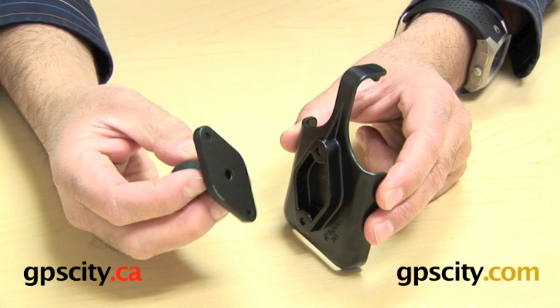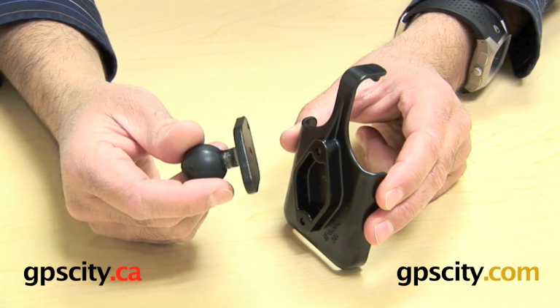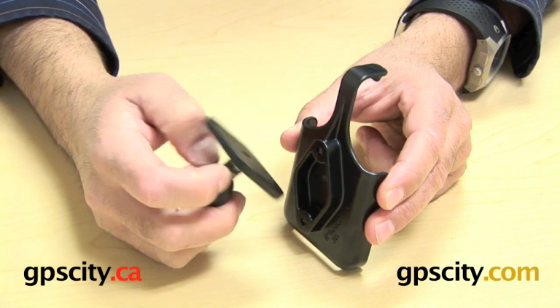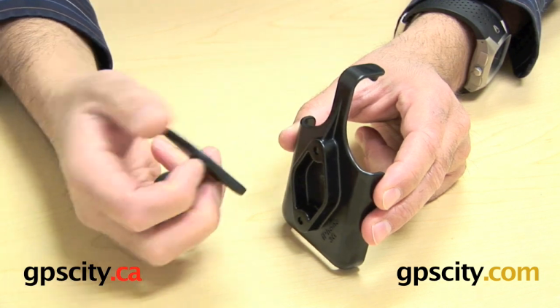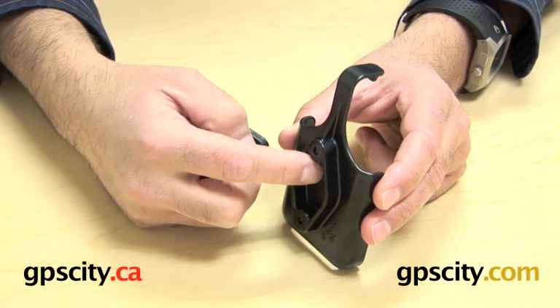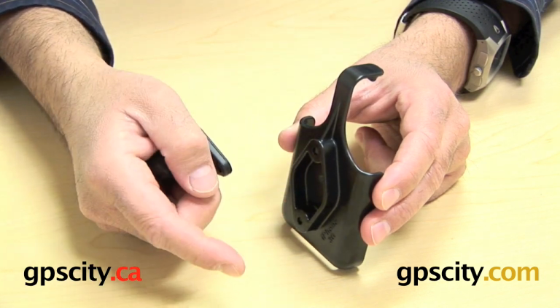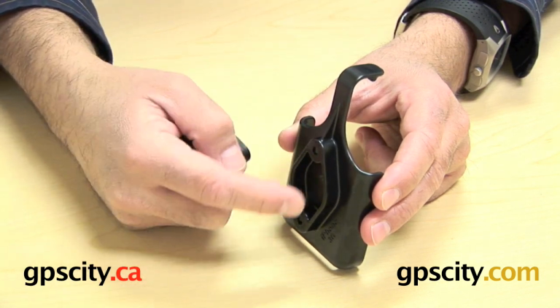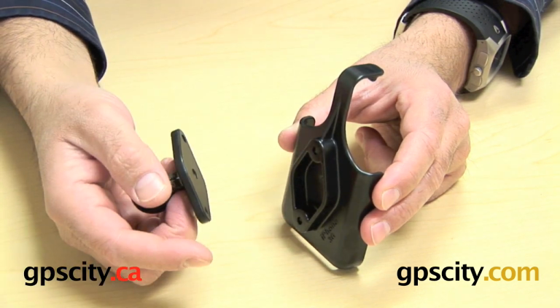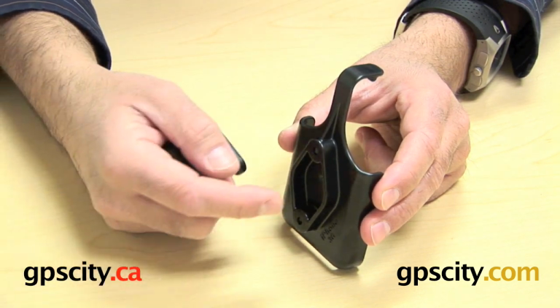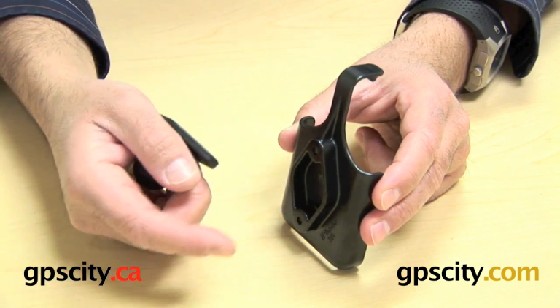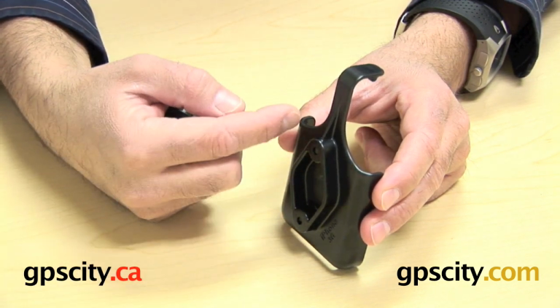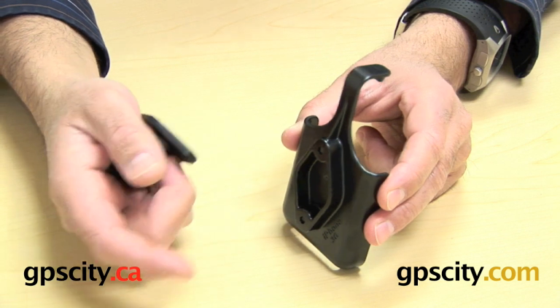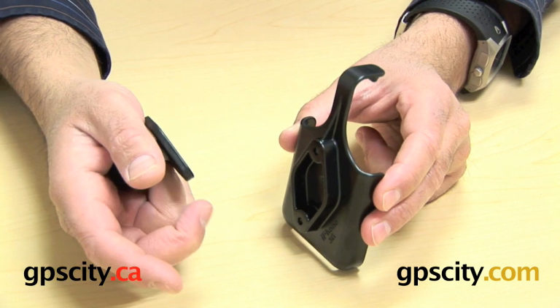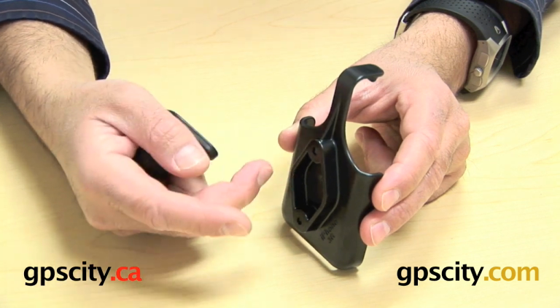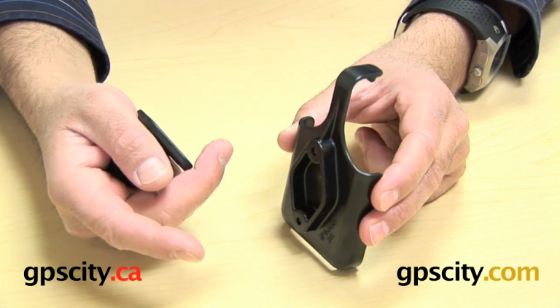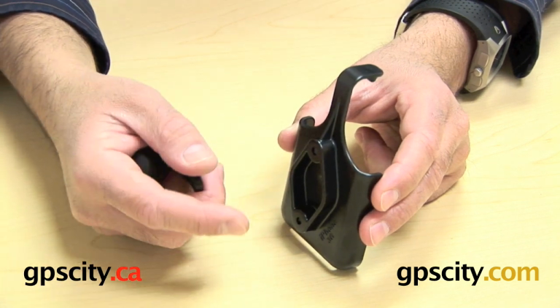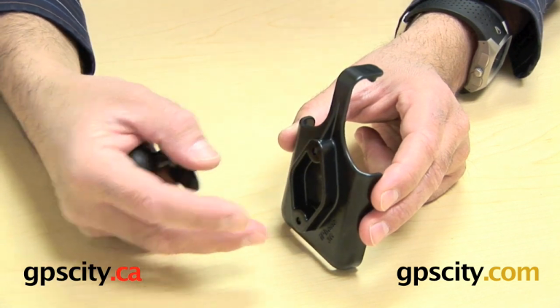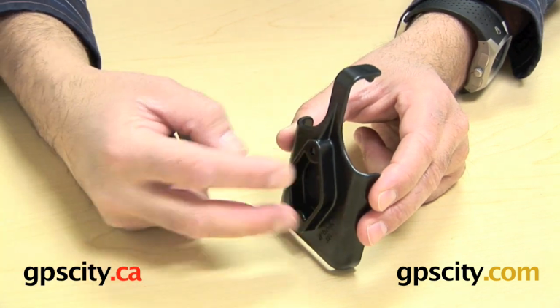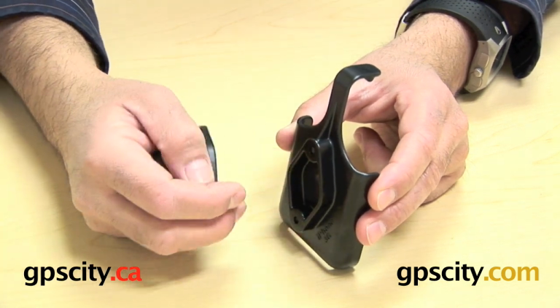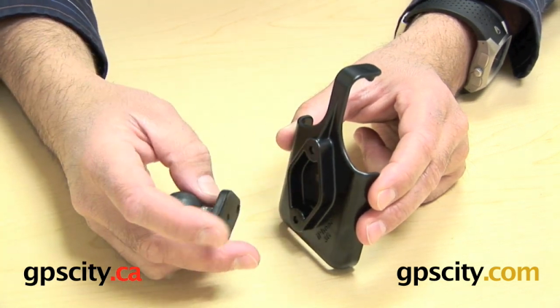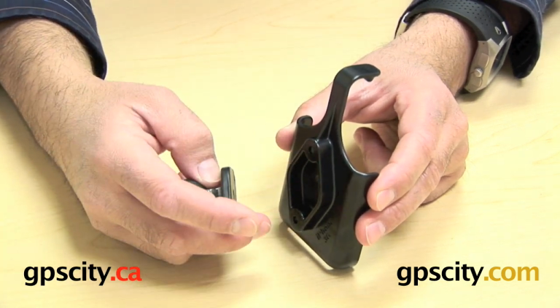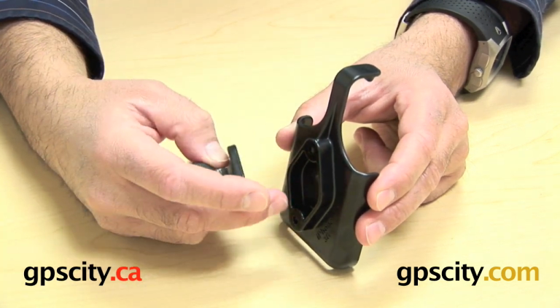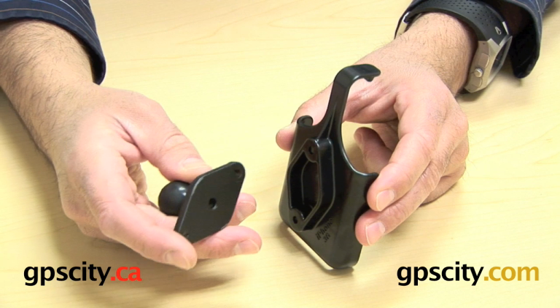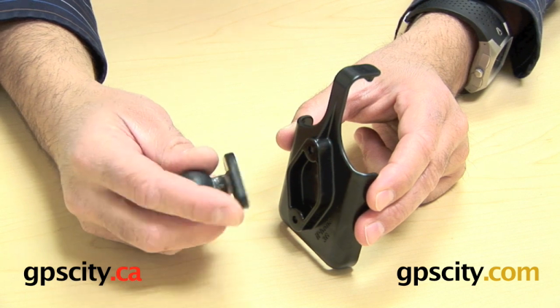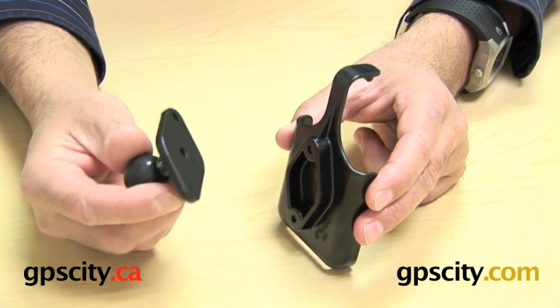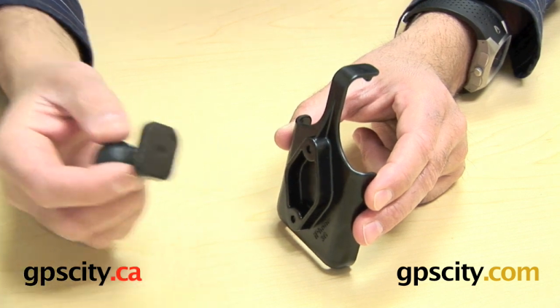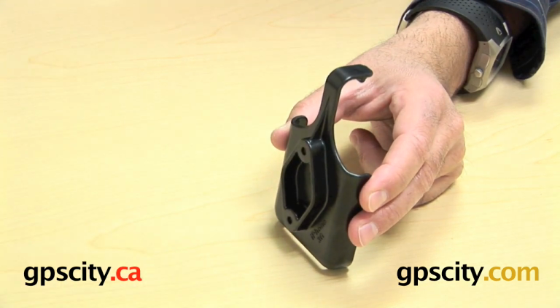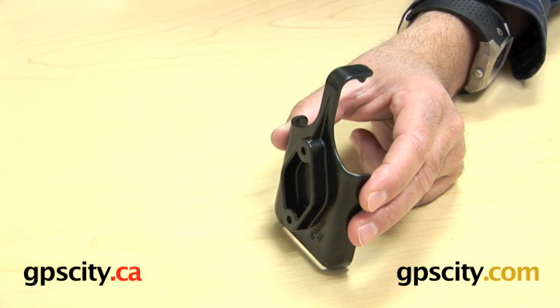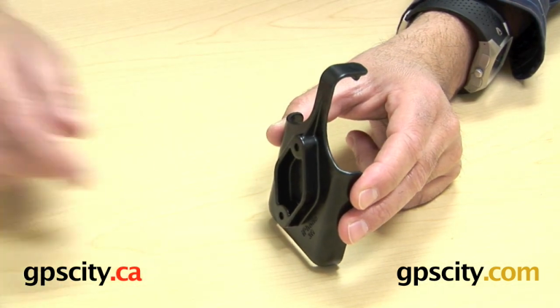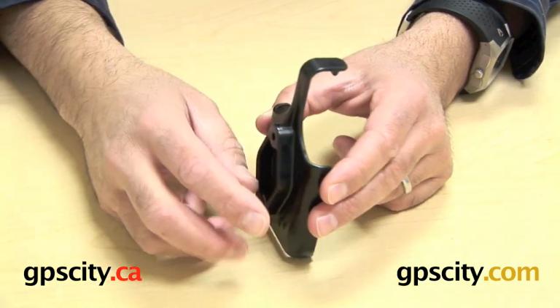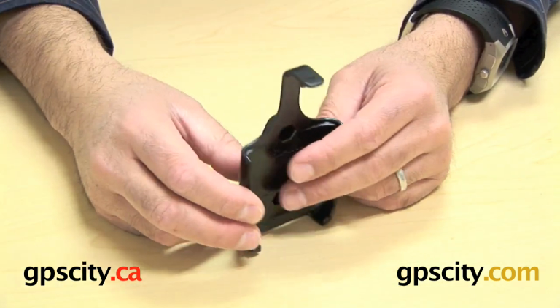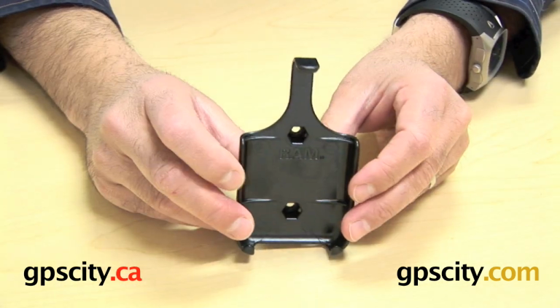The reason it doesn't come with the ball is you can either connect this to an existing mount you have that you've got an old cradle on that you don't need anymore, so you can just connect this onto the existing system and that's that. The hardware is included as I mentioned before.